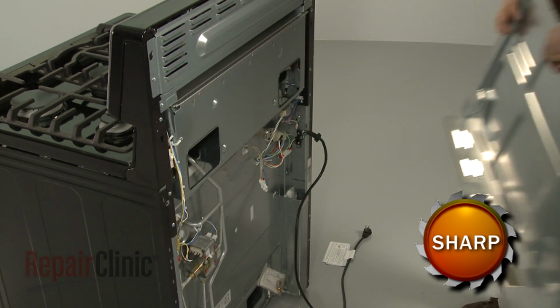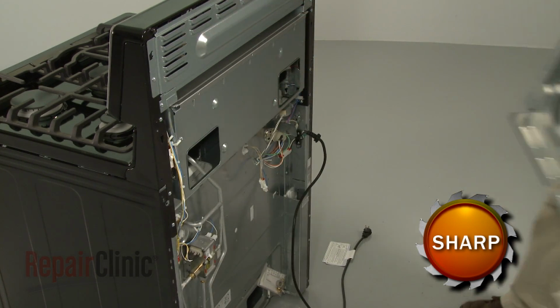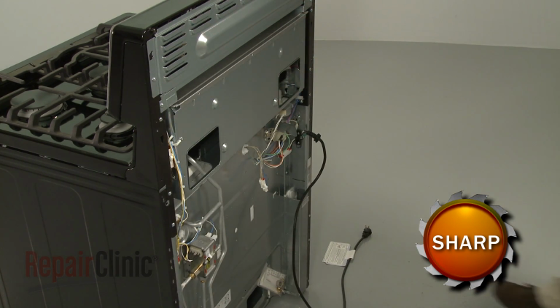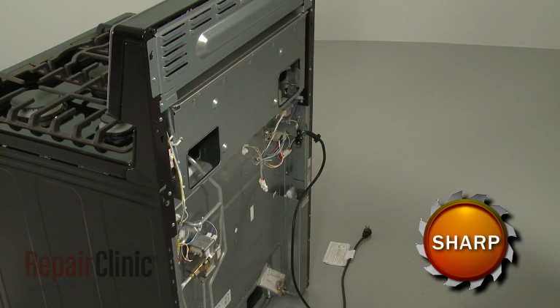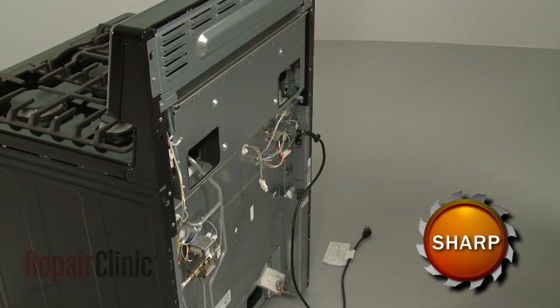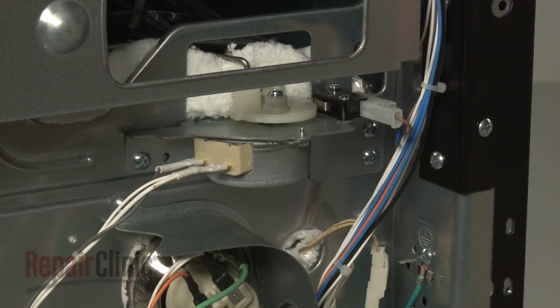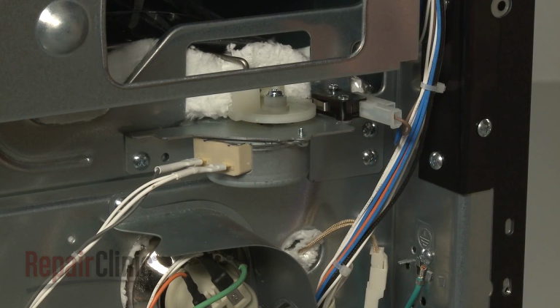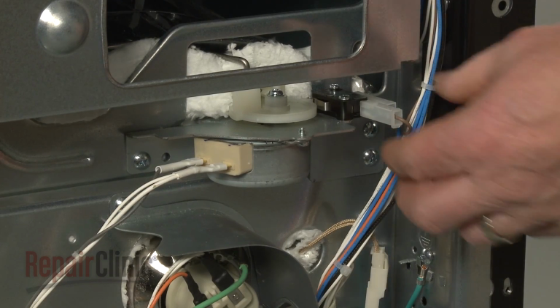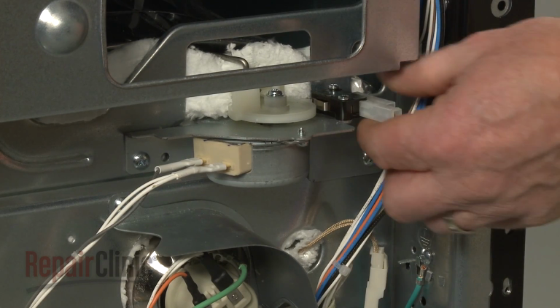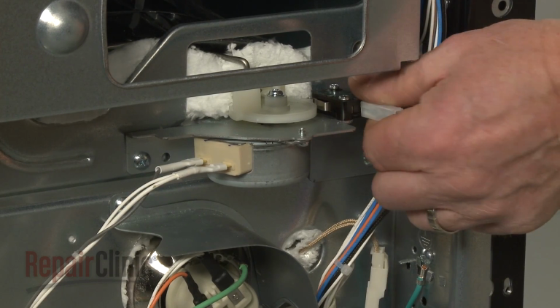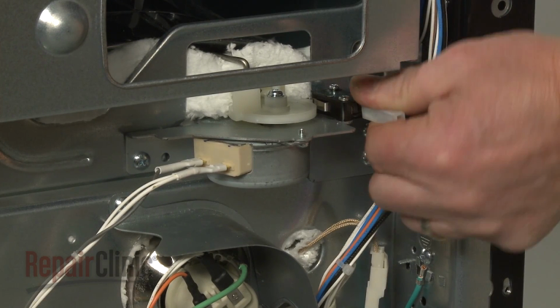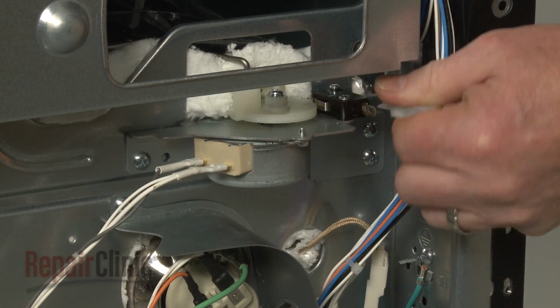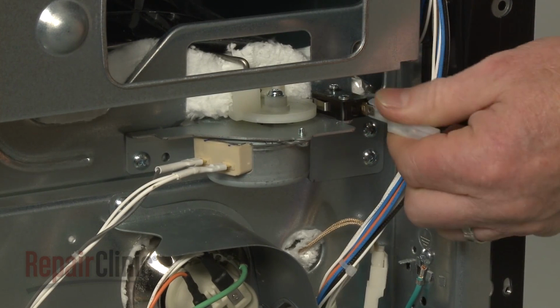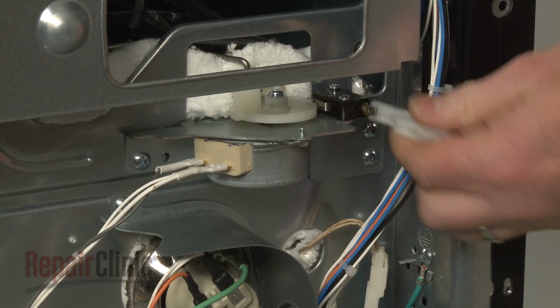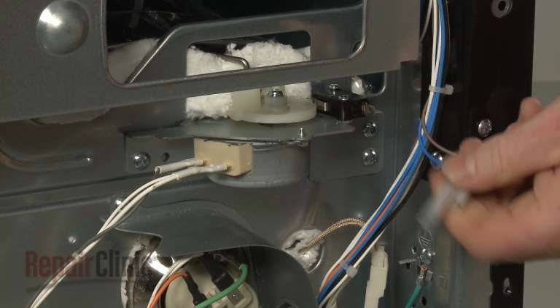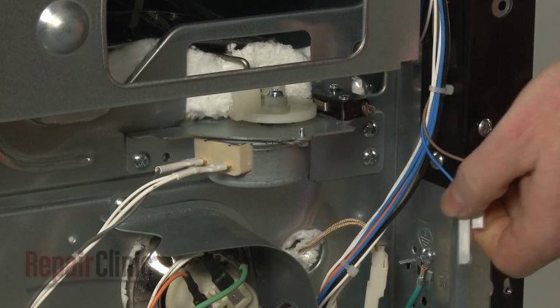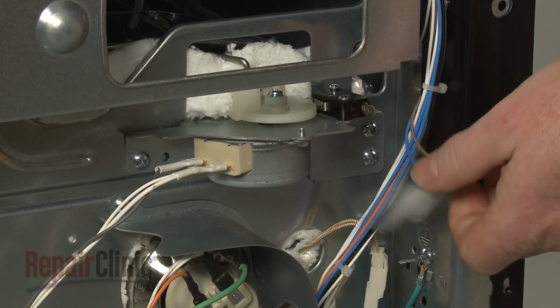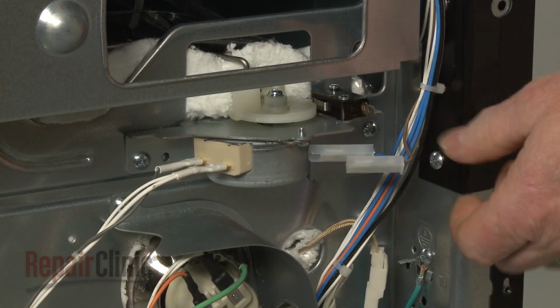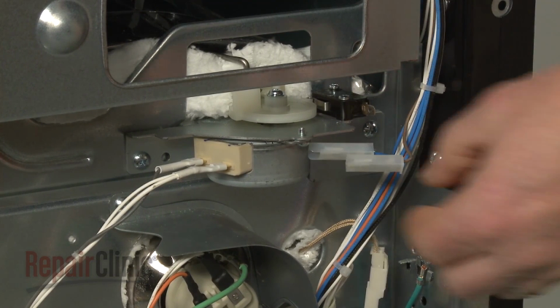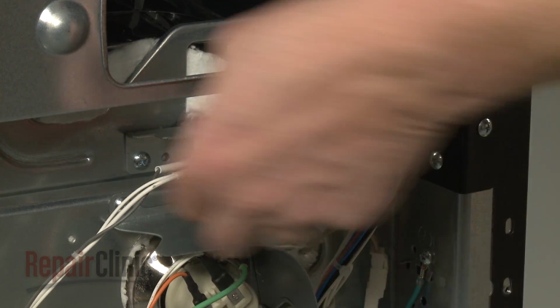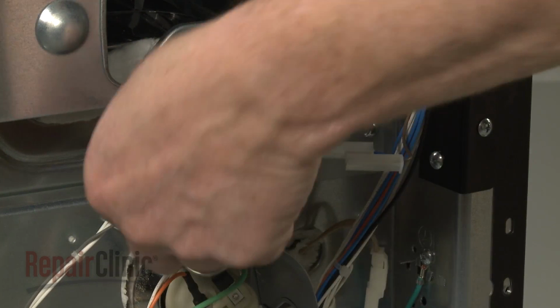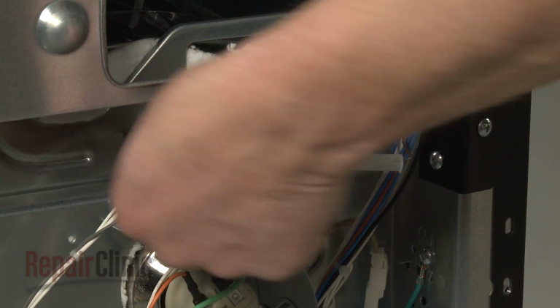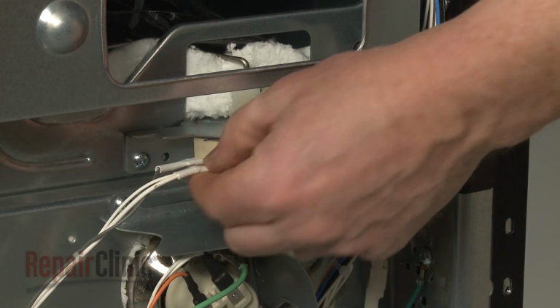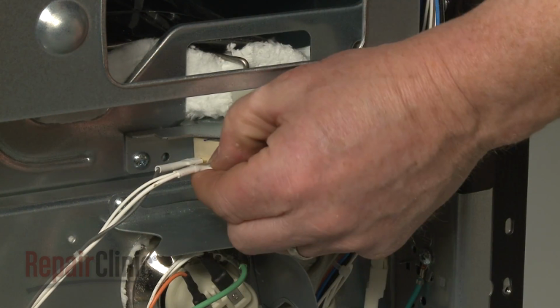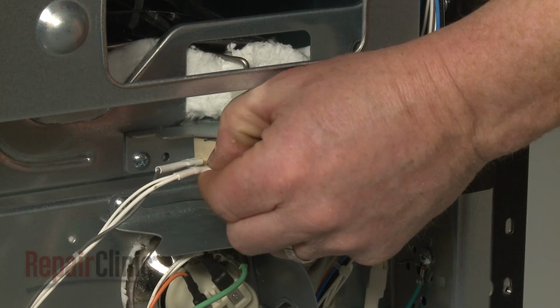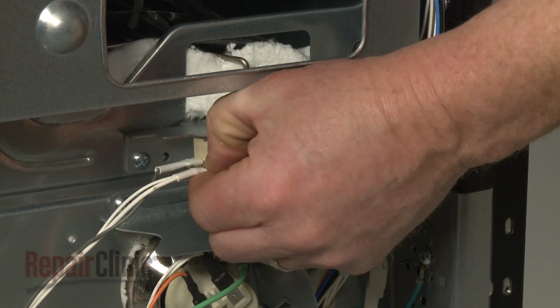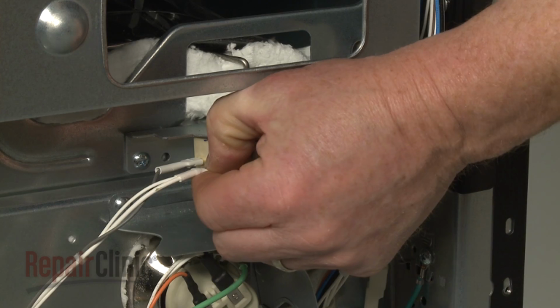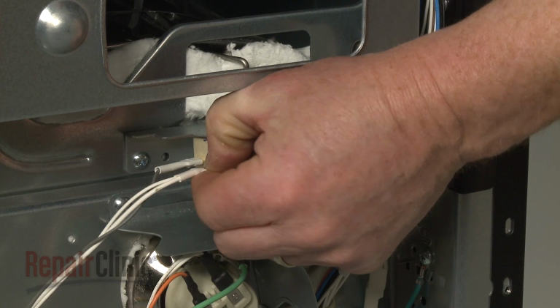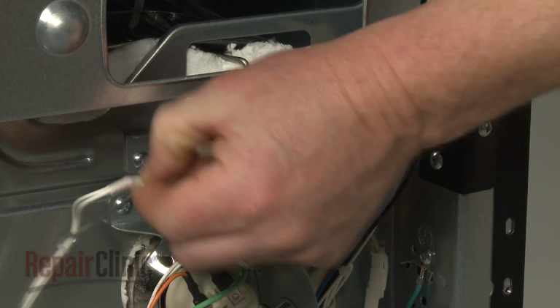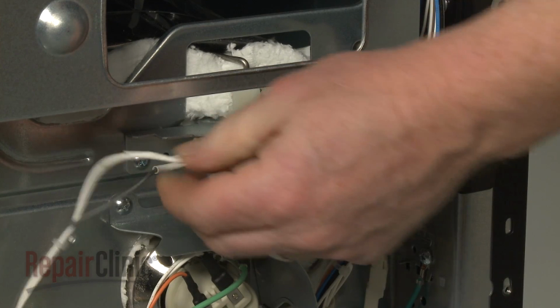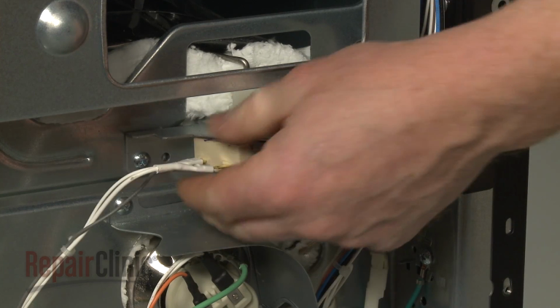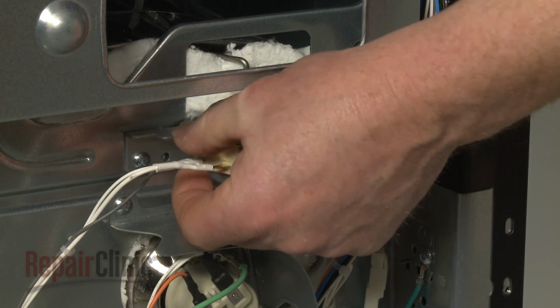Disconnect the wires from the door lock motor and switch. You will need to release the locking tabs to disconnect the motor wires.